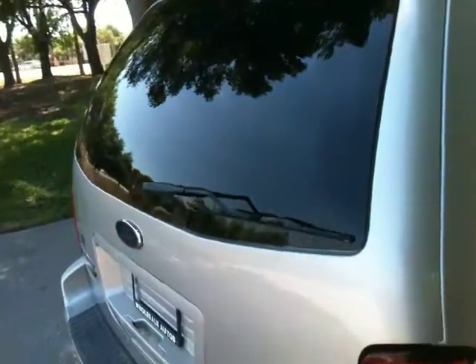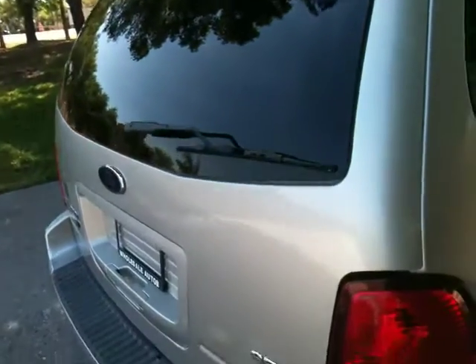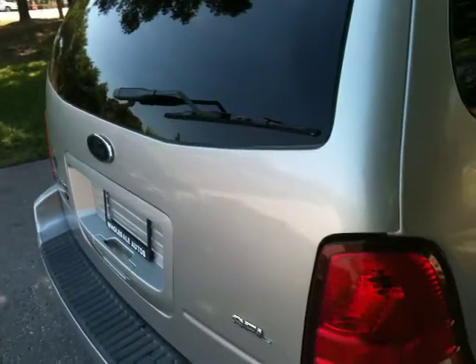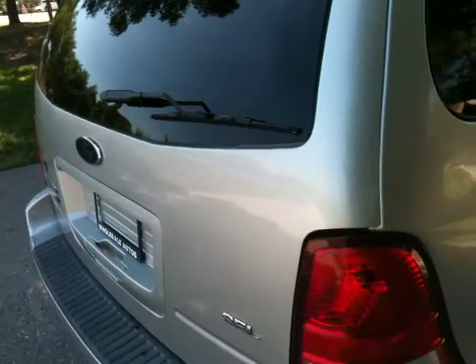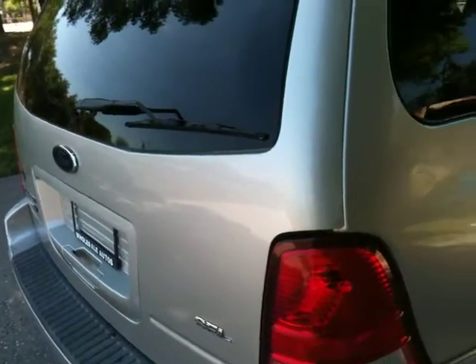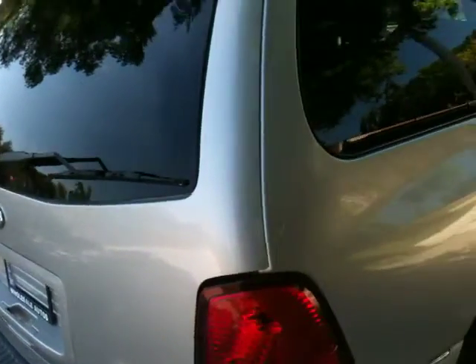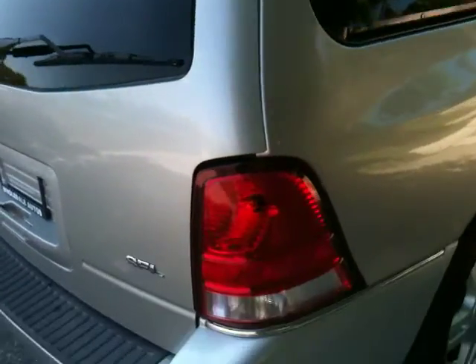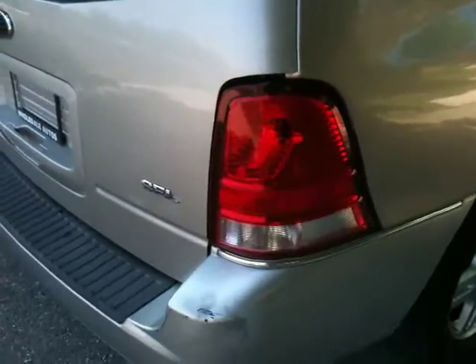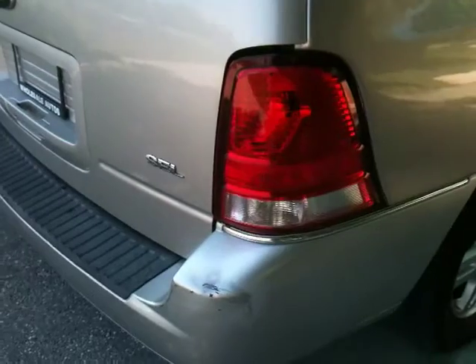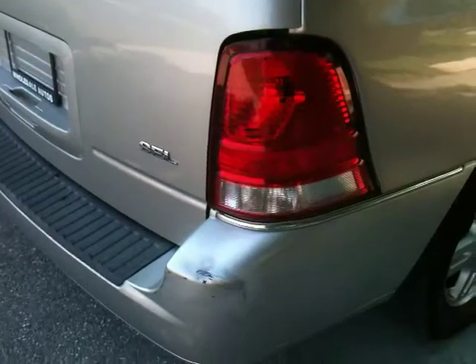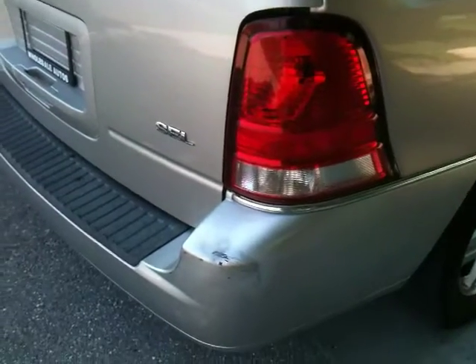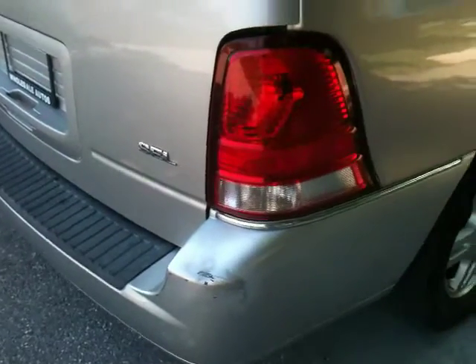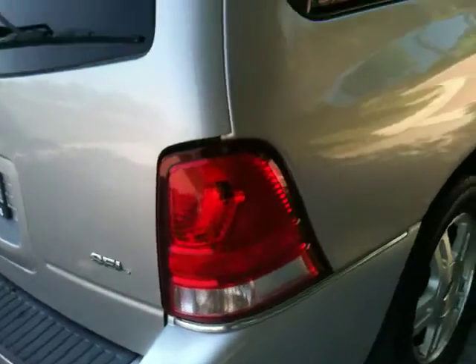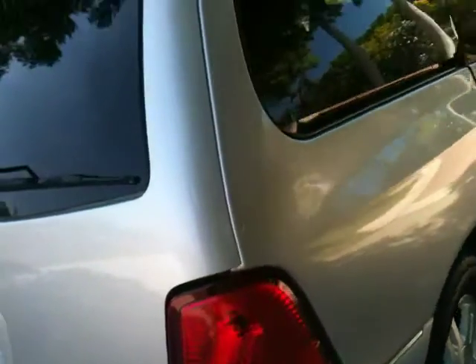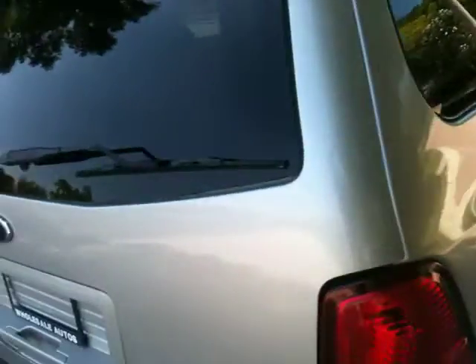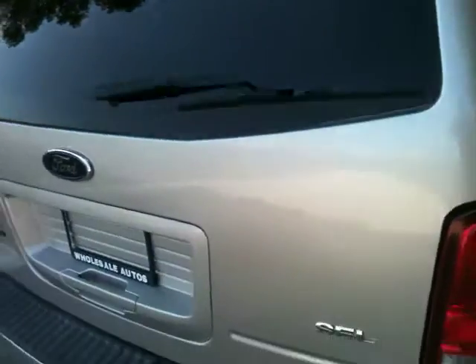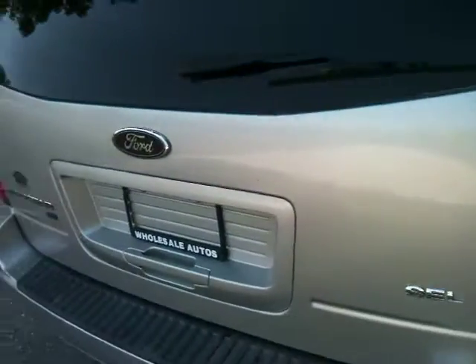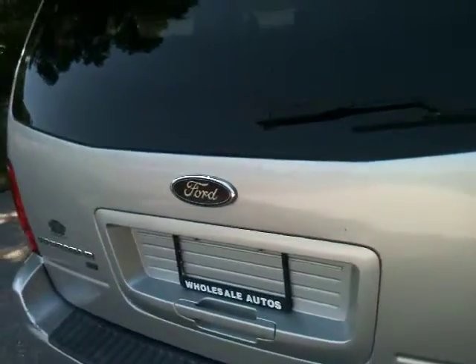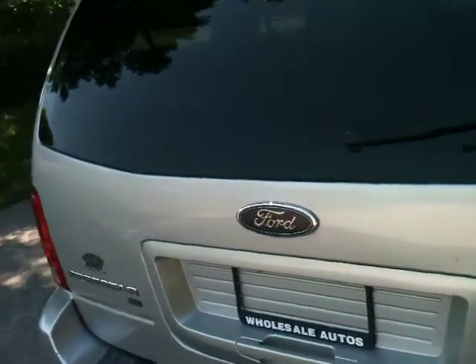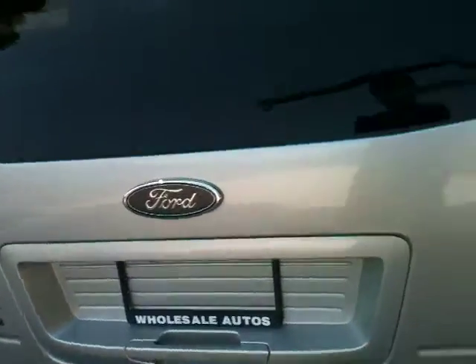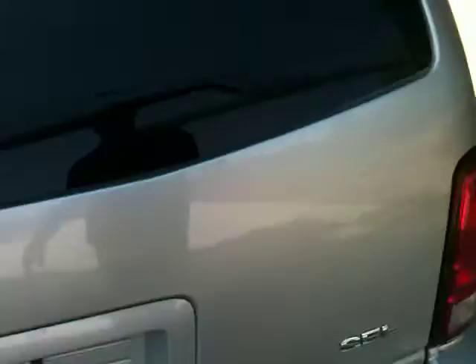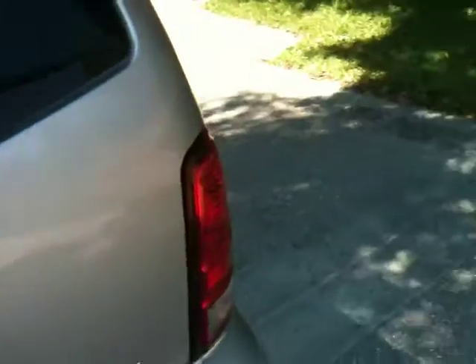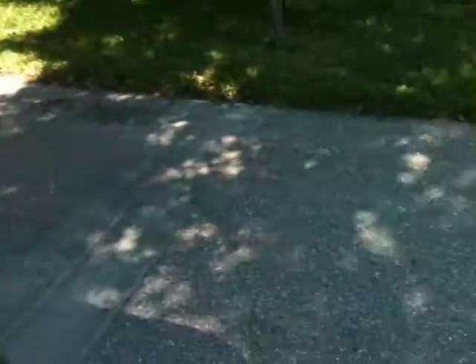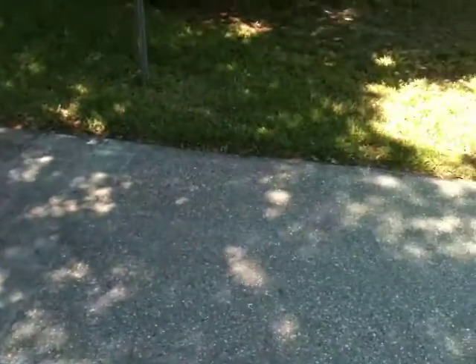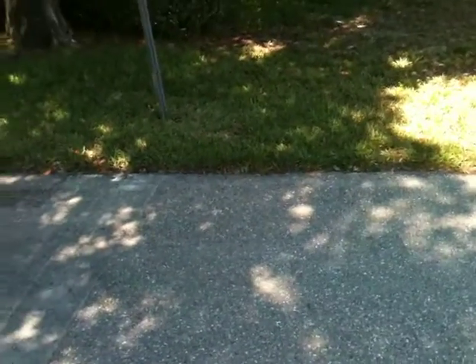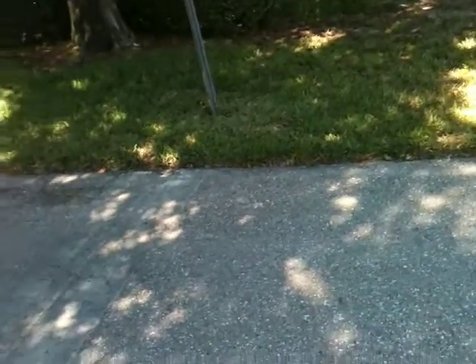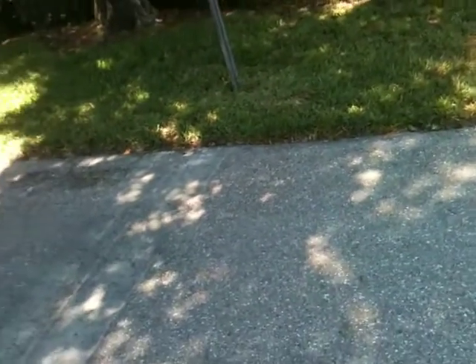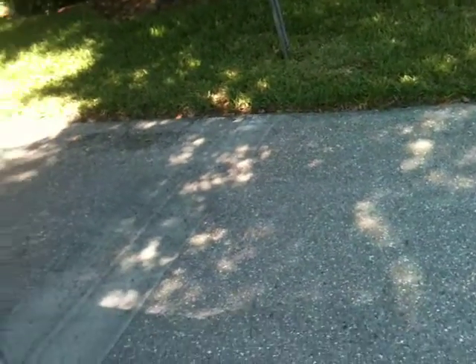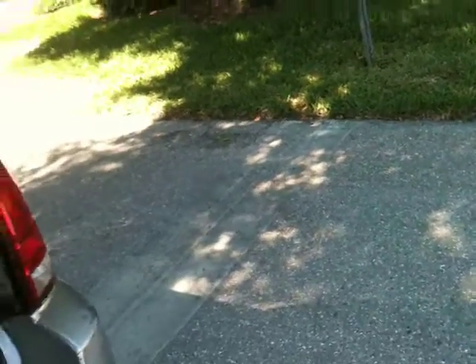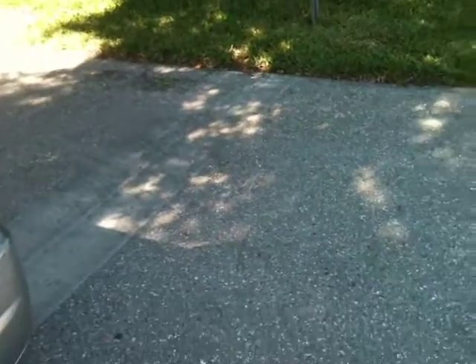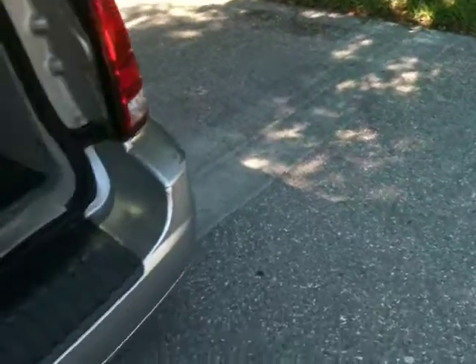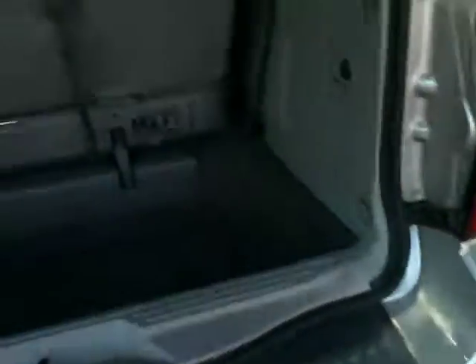This is the SEL. The van's not perfect — a couple little dings. You can see one there. It's got a ding on the driver's side, I'll show you. But besides that, it runs and drives. Interior's in great shape — it's a good looking van.